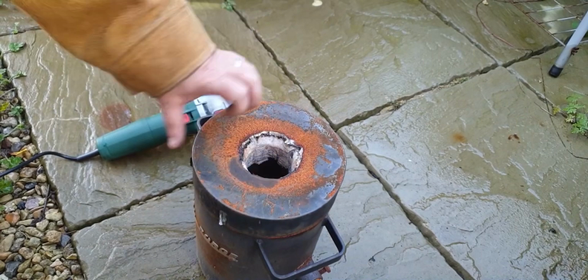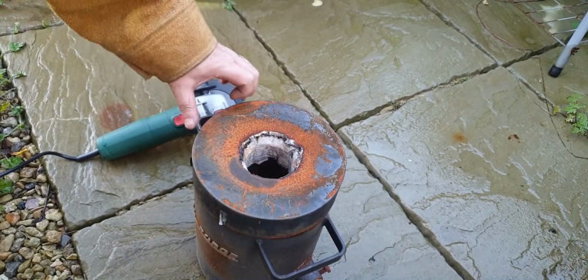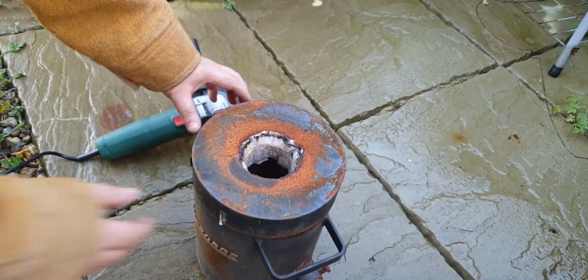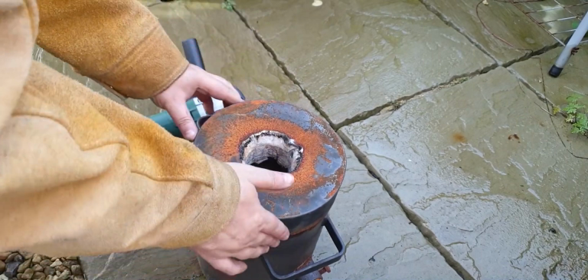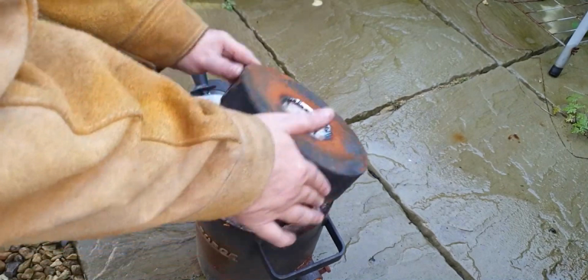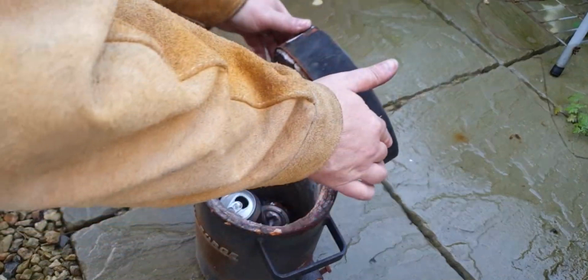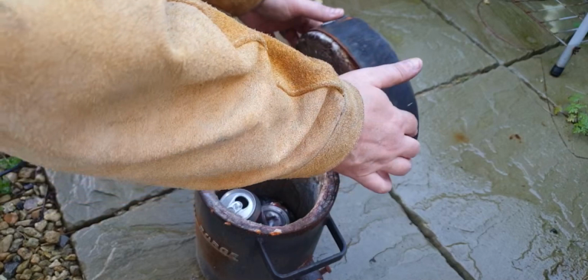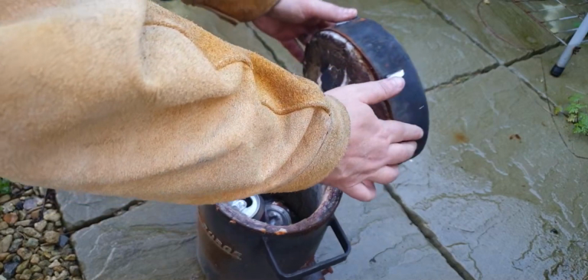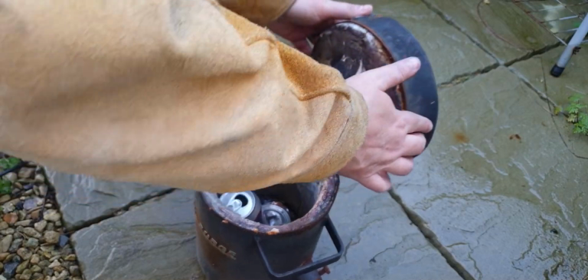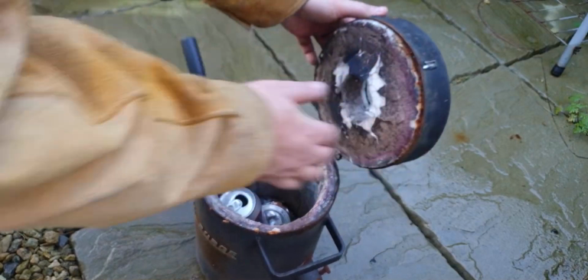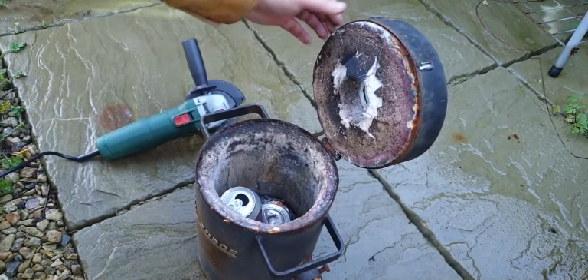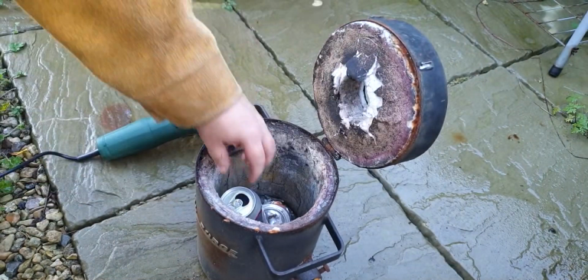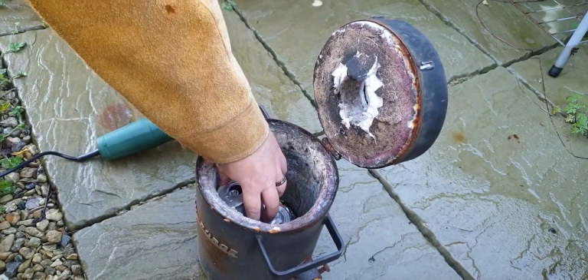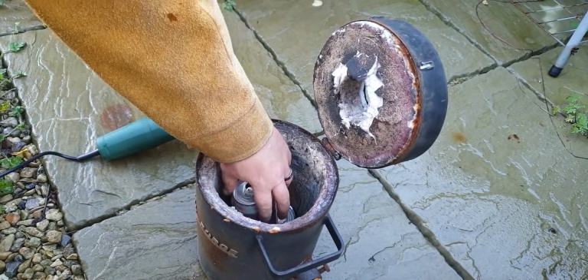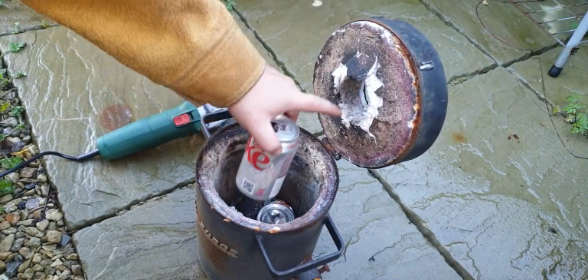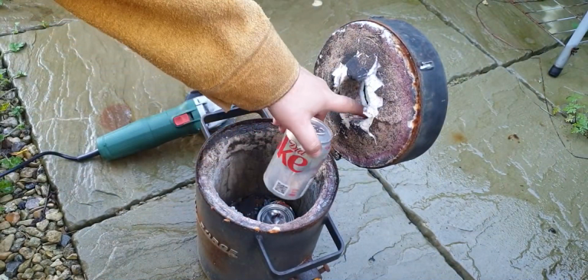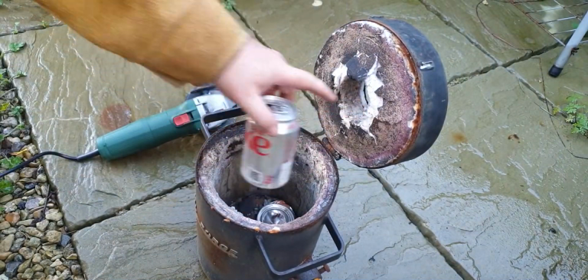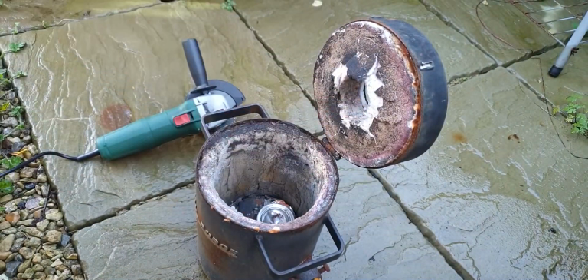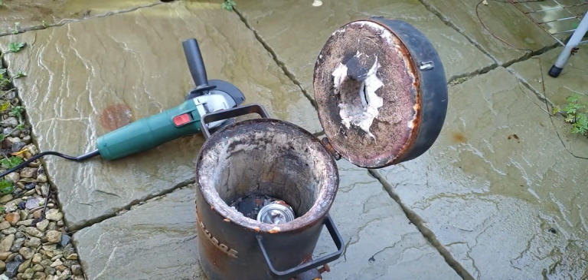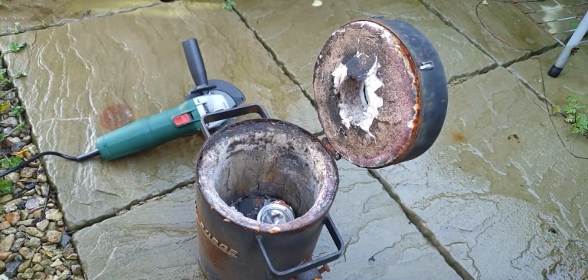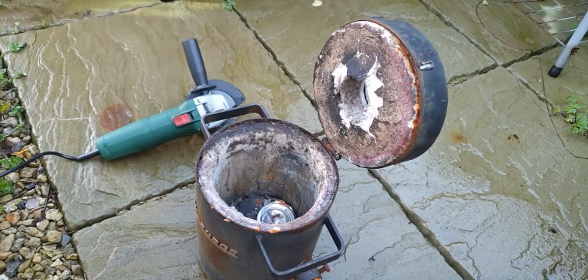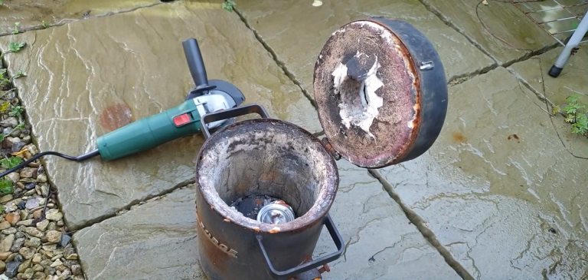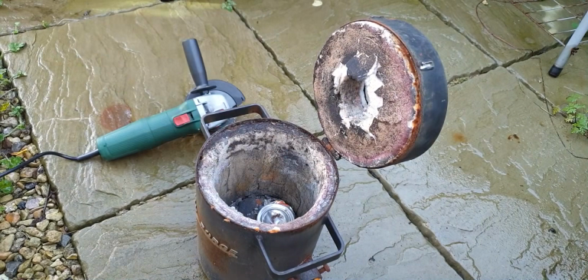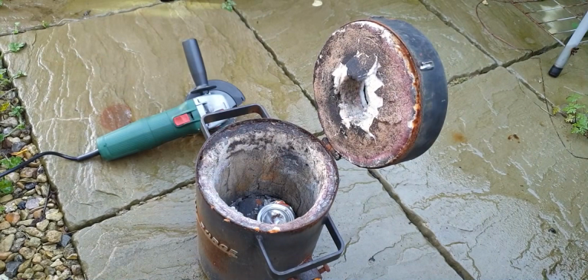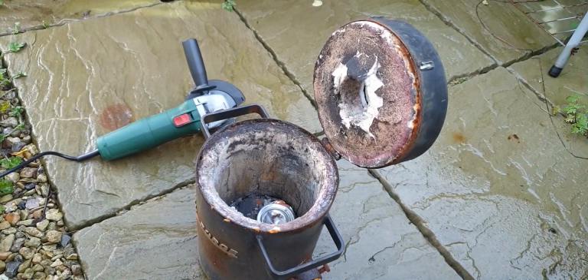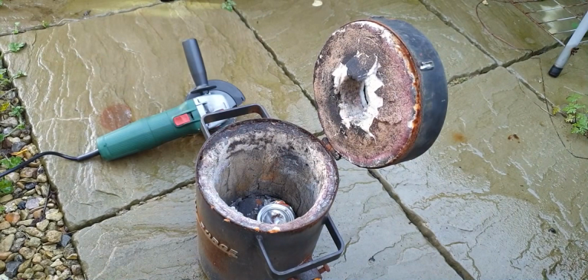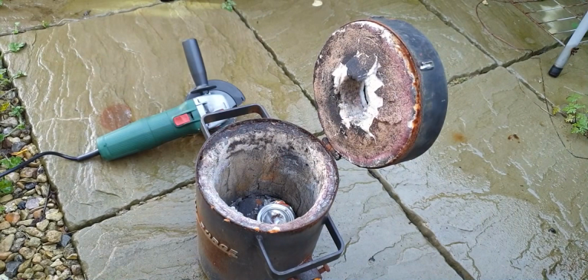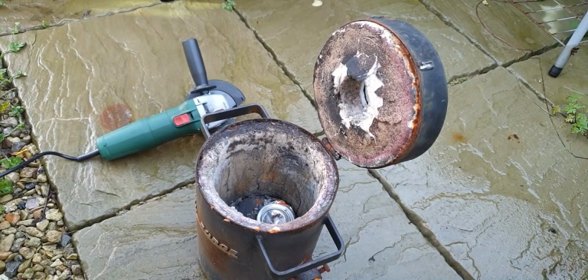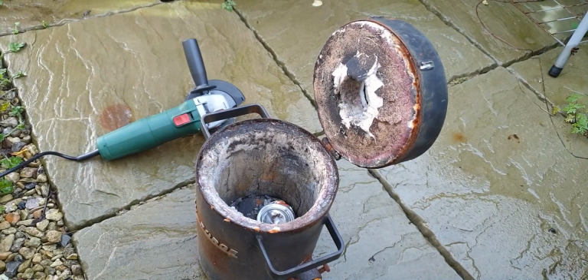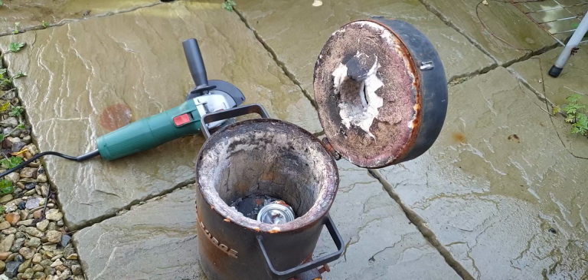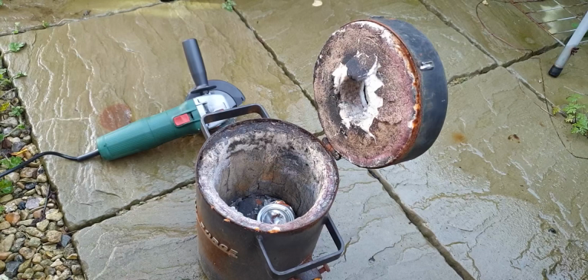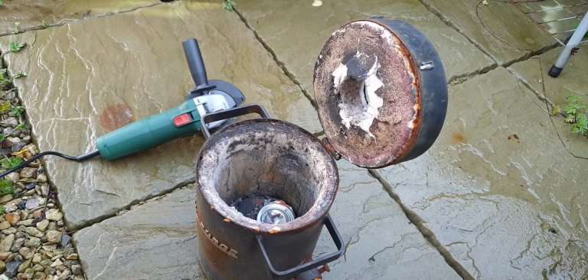It's too snug at the moment. I think we can try and get rid of some of that material and press it back. We're still on the right path.